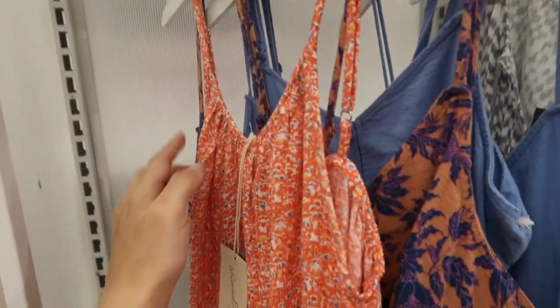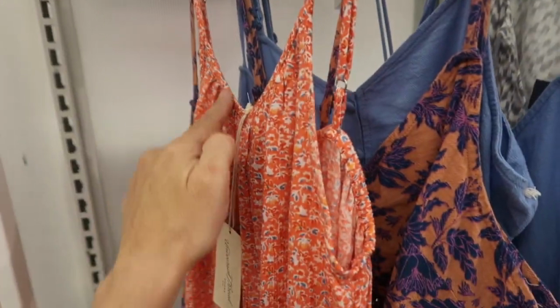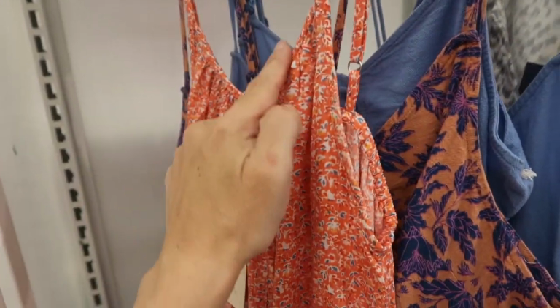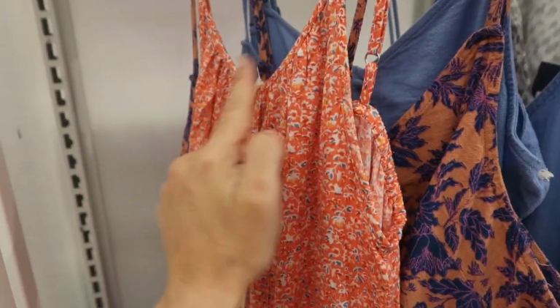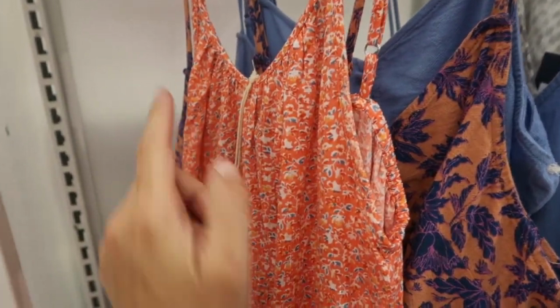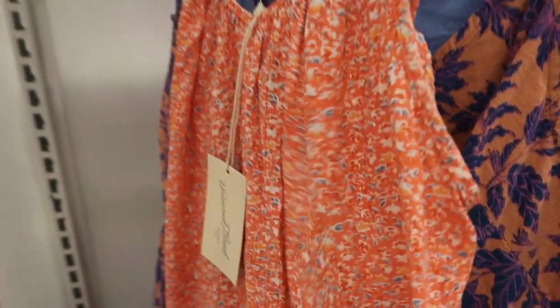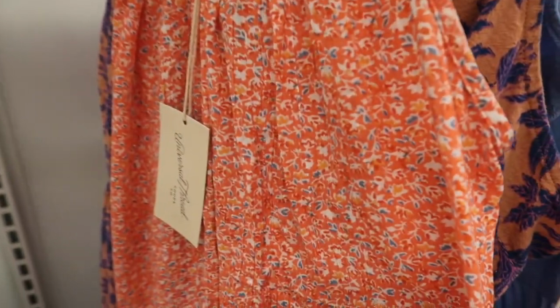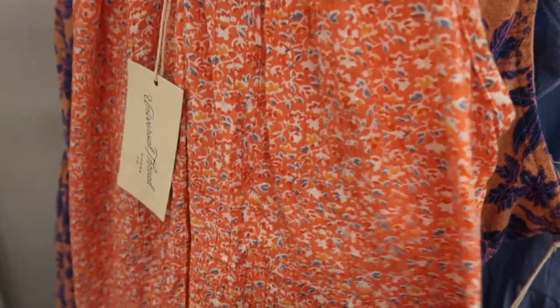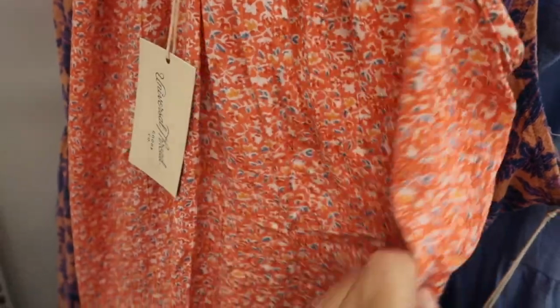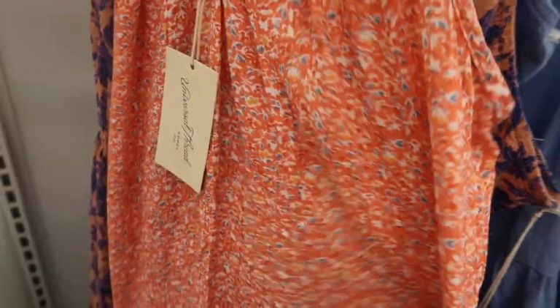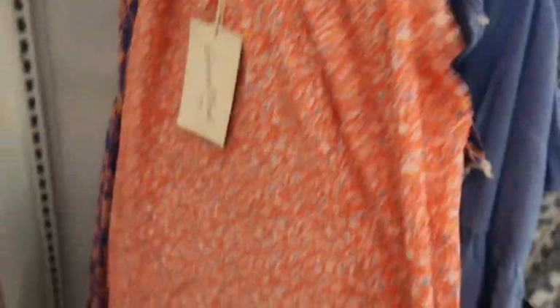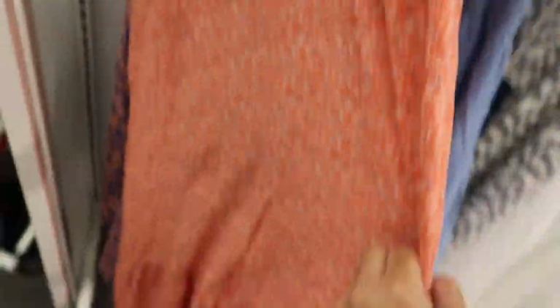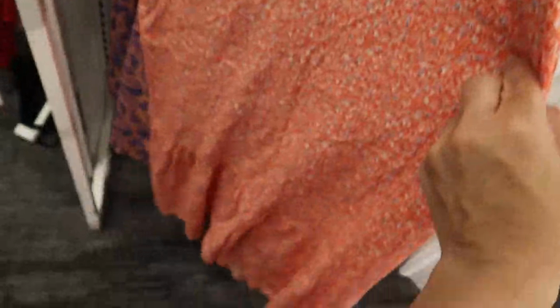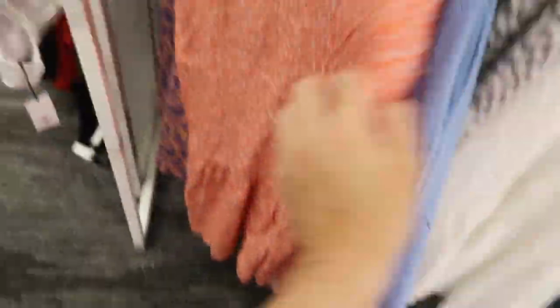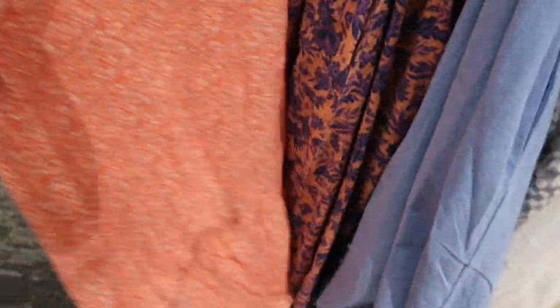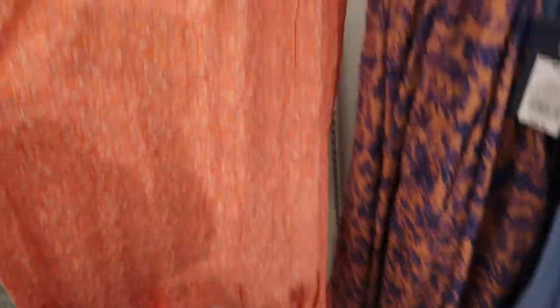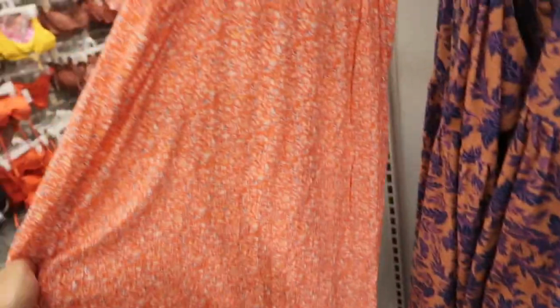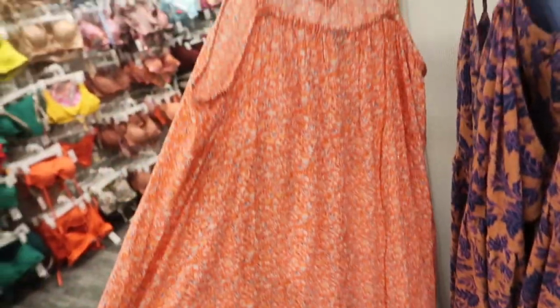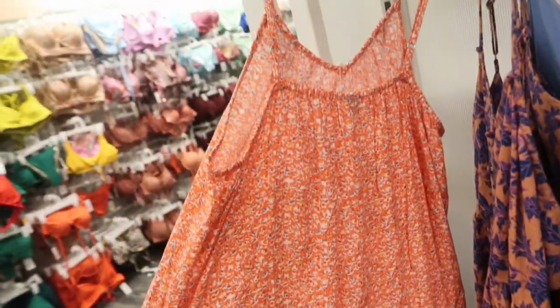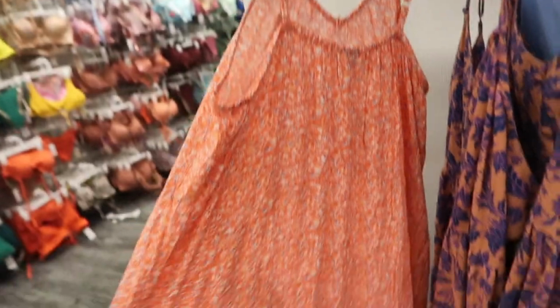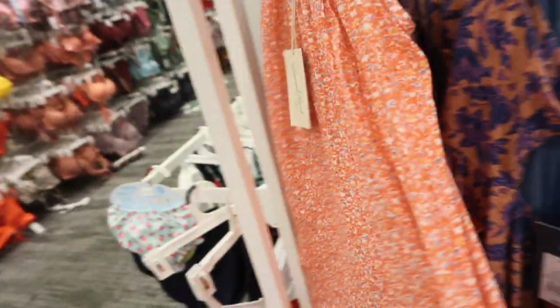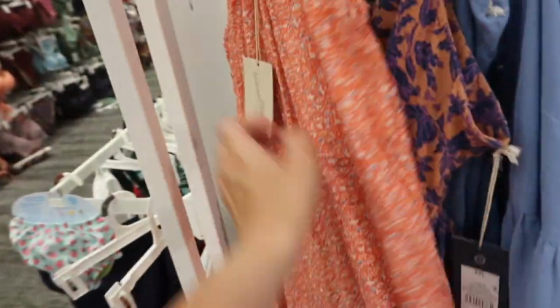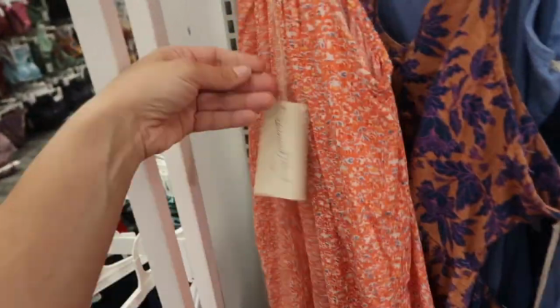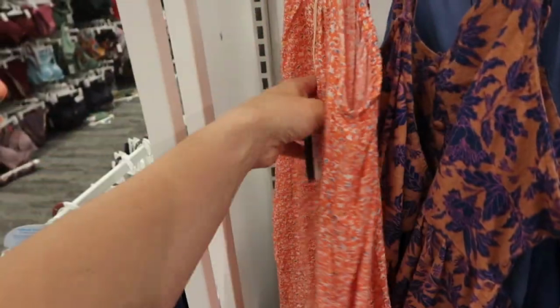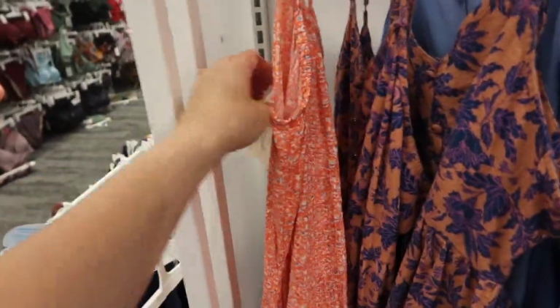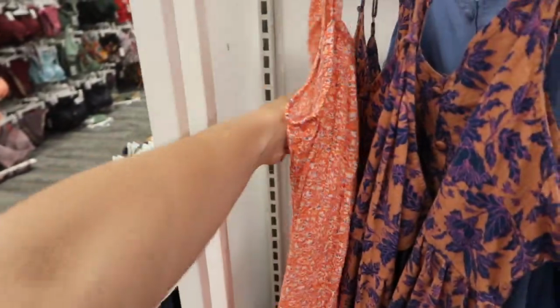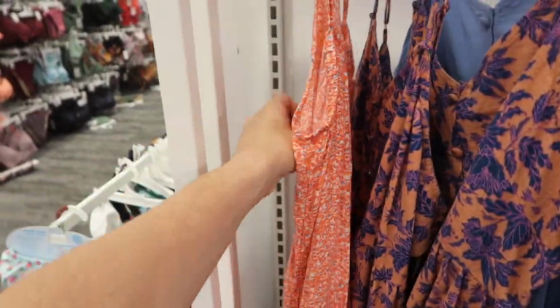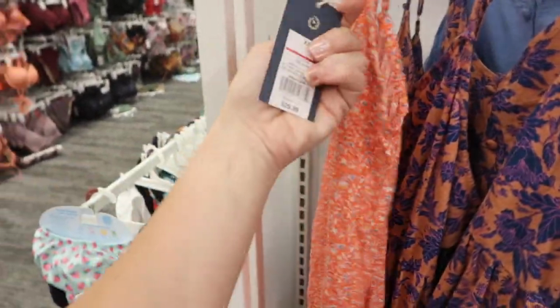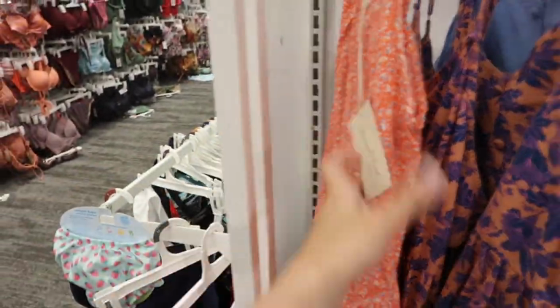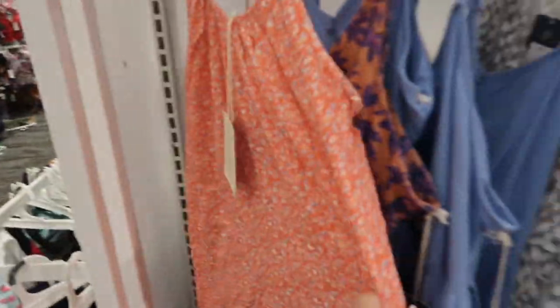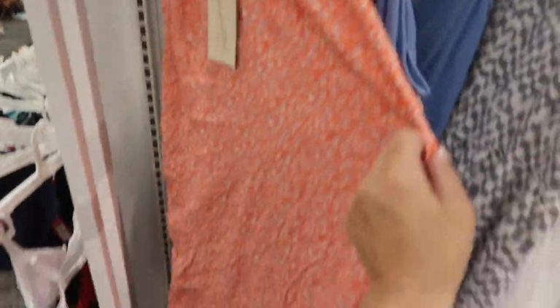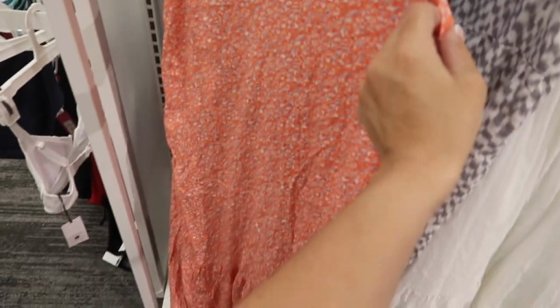This is also a new print and color from Universal Thread. Has thin adjustable straps, that V-neckline with a little bit of gathering, pretty coral floral with a tier at the bottom, and then it comes up higher in the back with elastic. This one is $29.99.